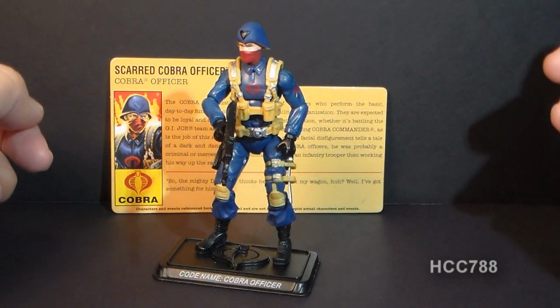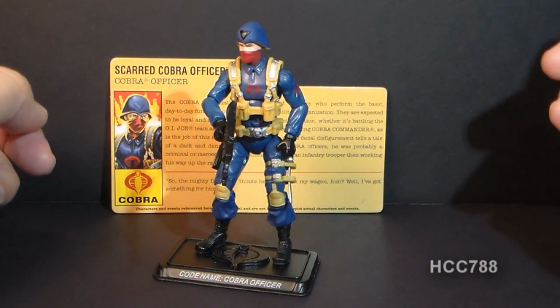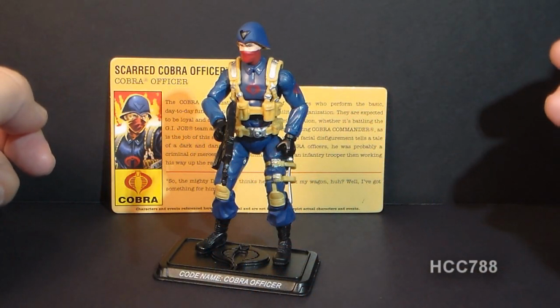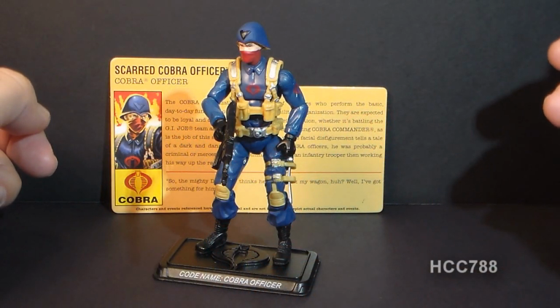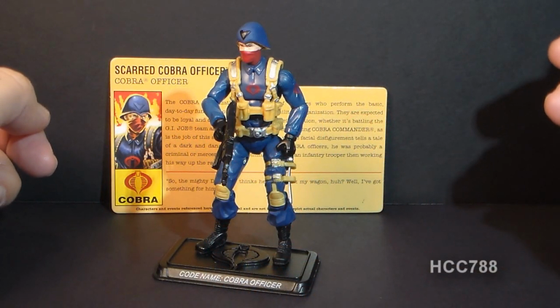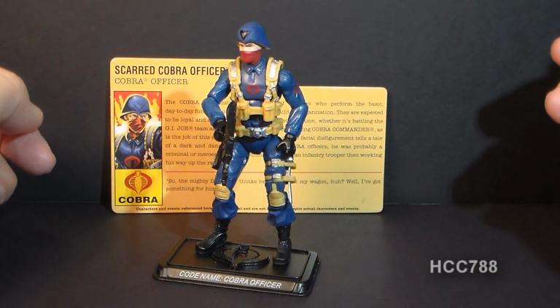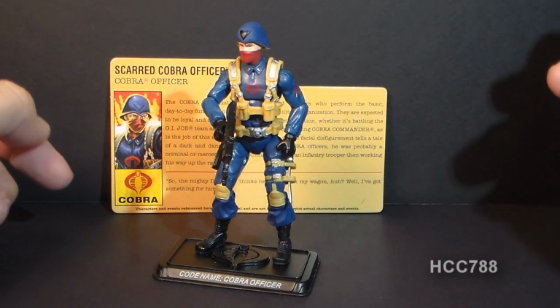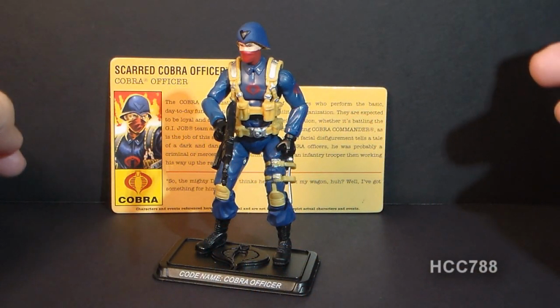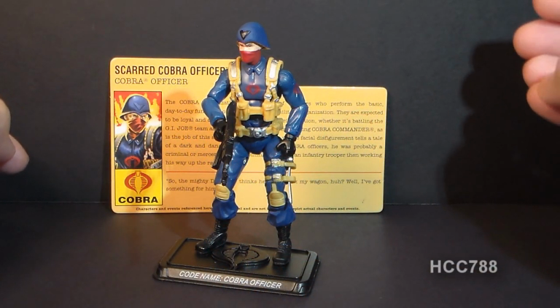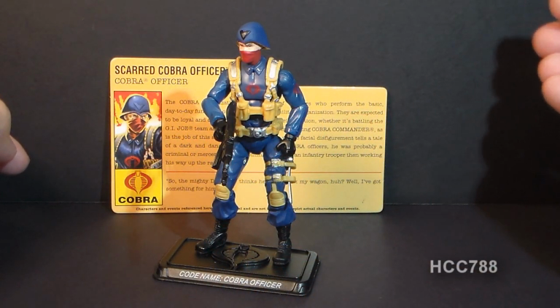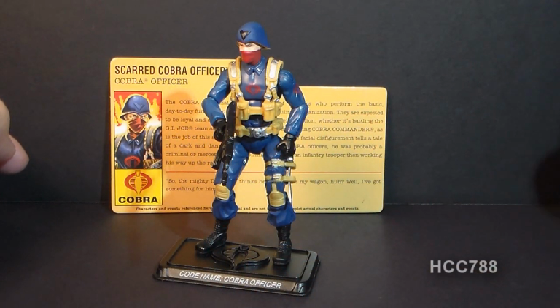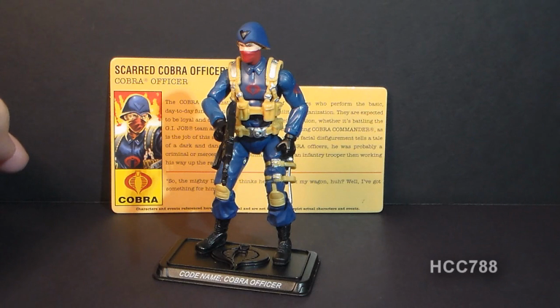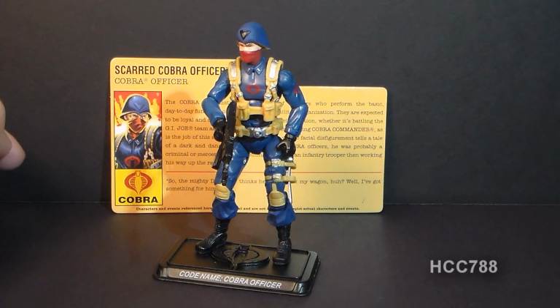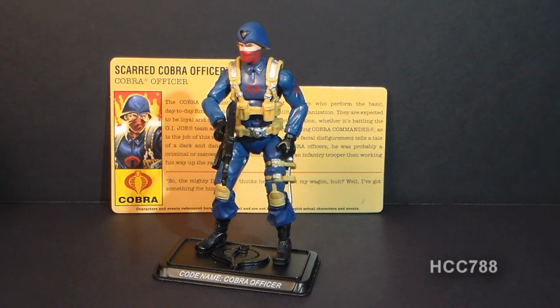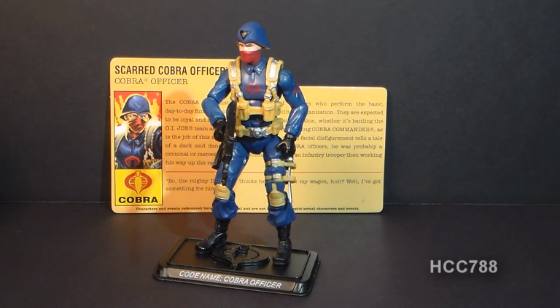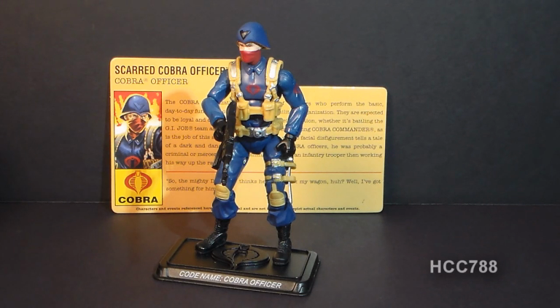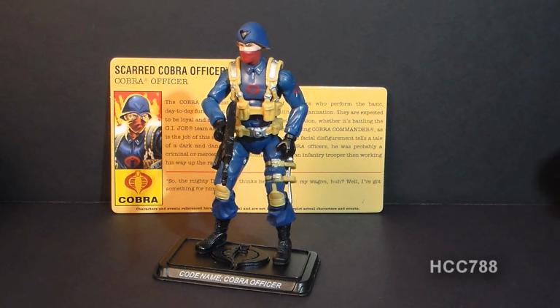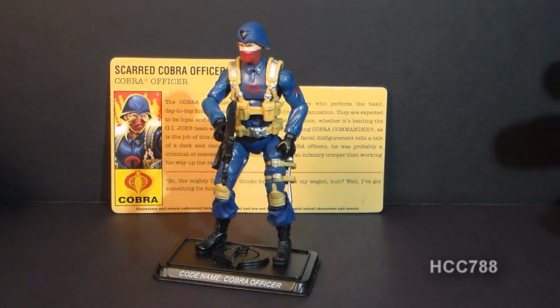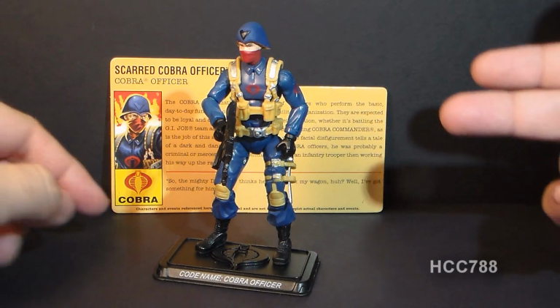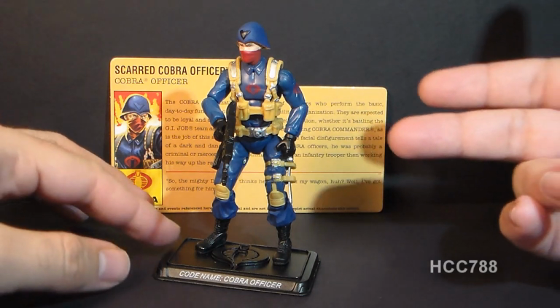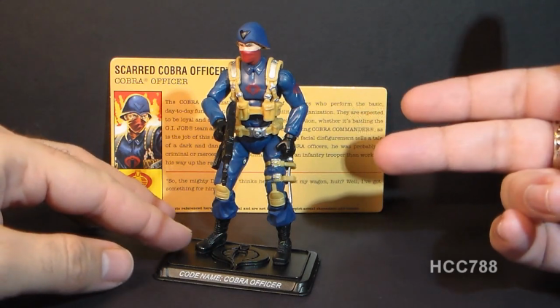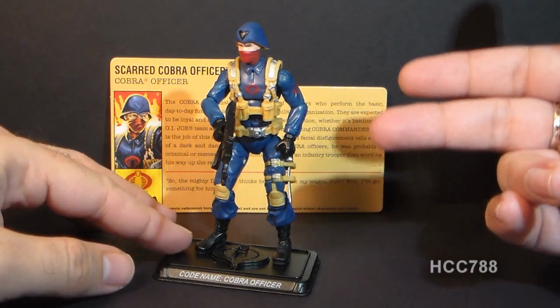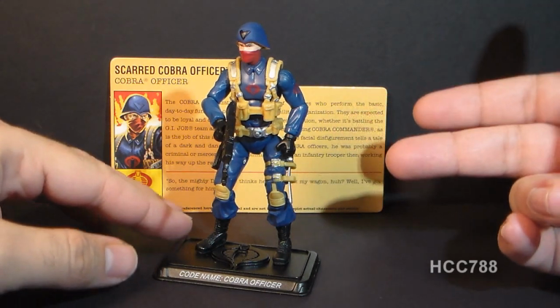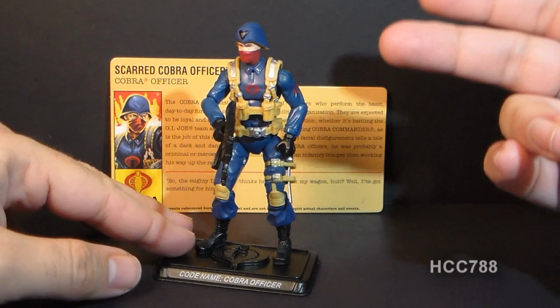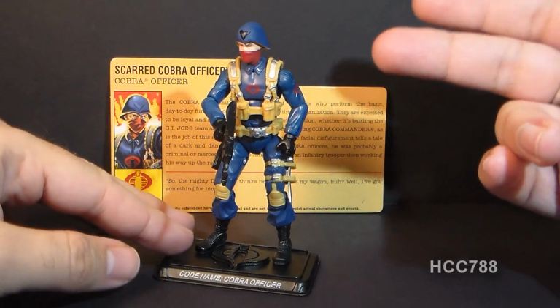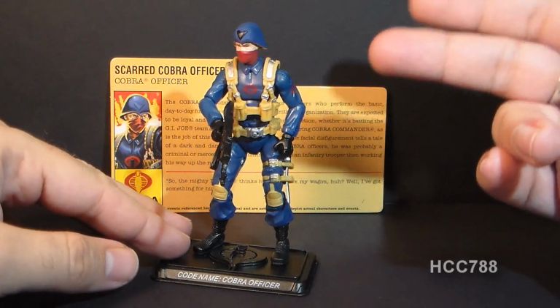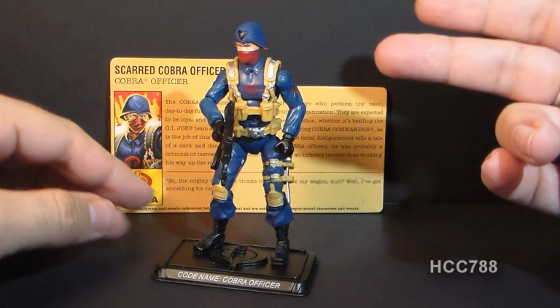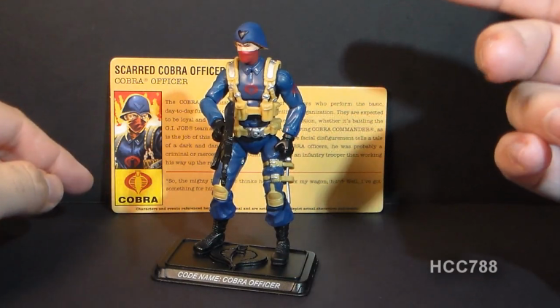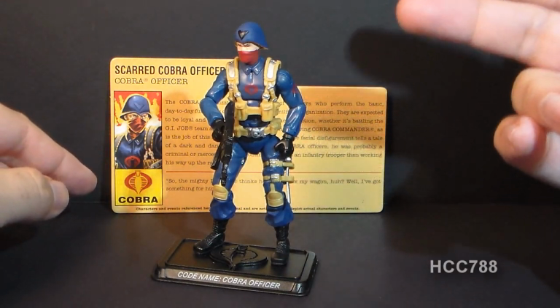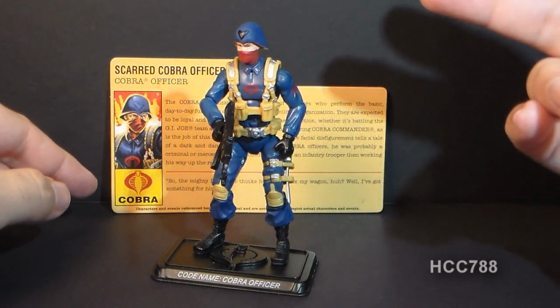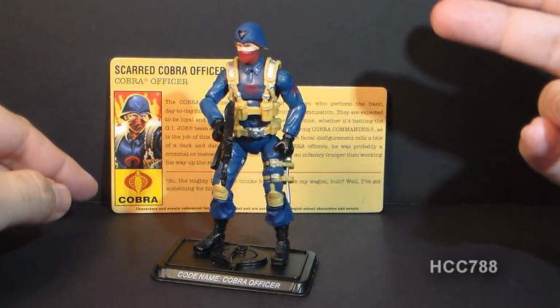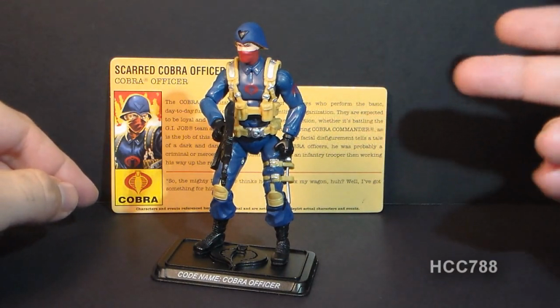Hello everybody, Hoodie Cobra Commander 788 here, and this is a very different quick shot. Normally, I only look at vintage G.I. Joe action figures, and this is a modern era figure from 2008. This is the 2008 Scarred Cobra Officer.